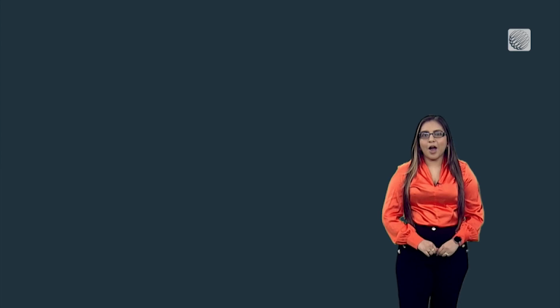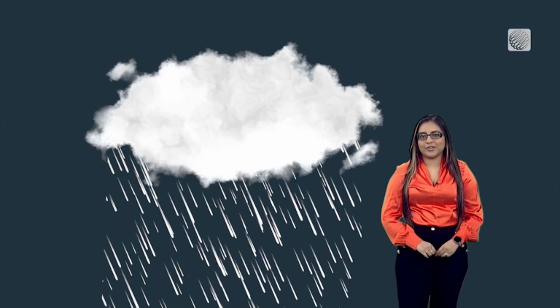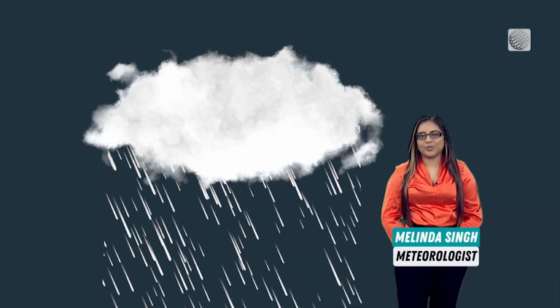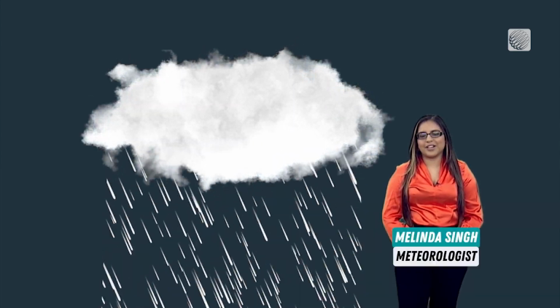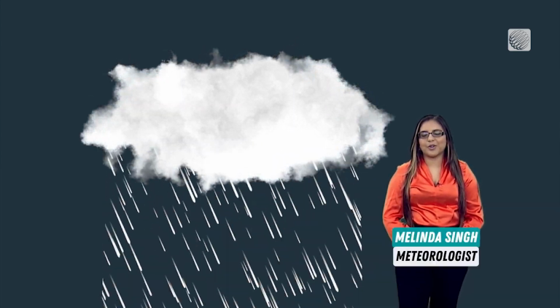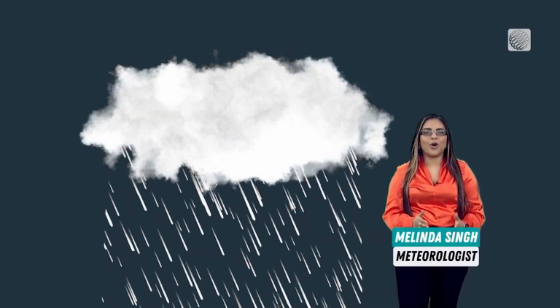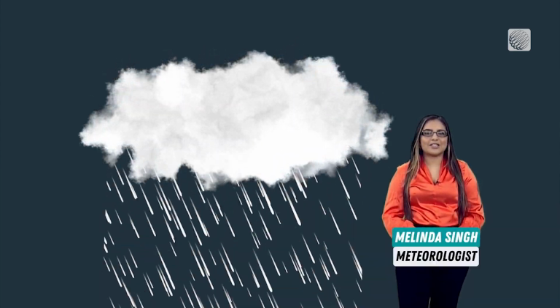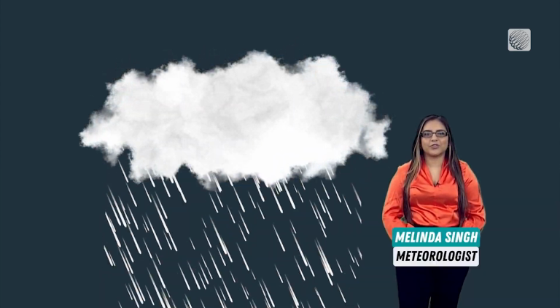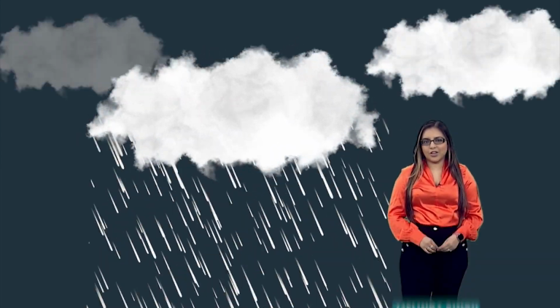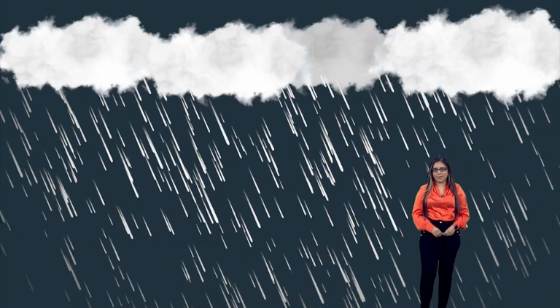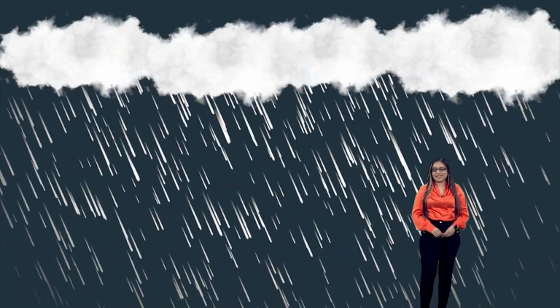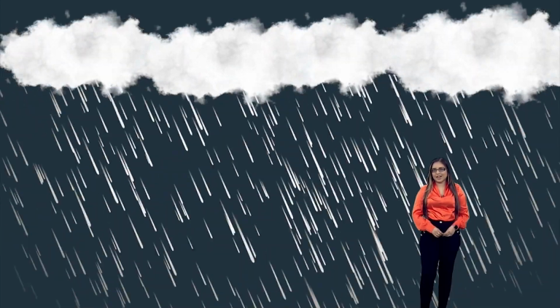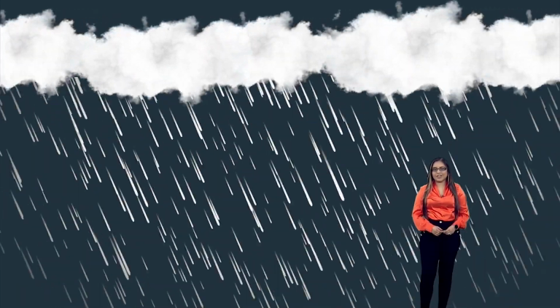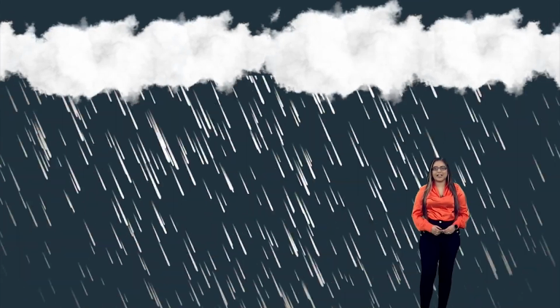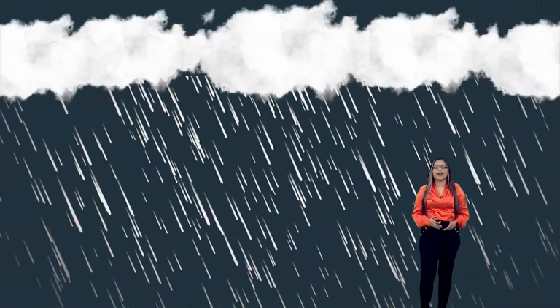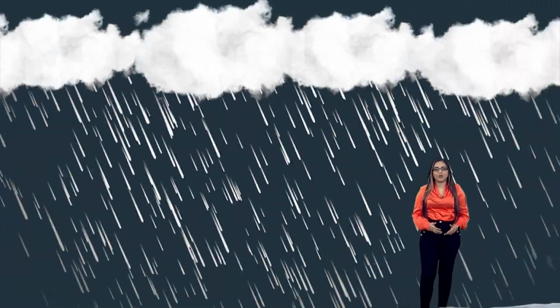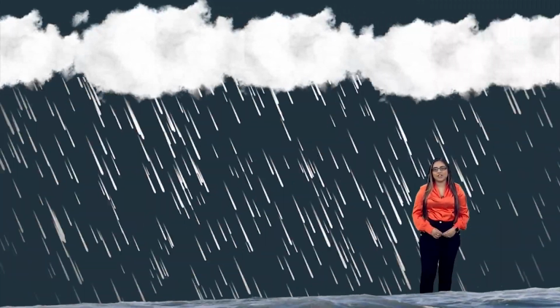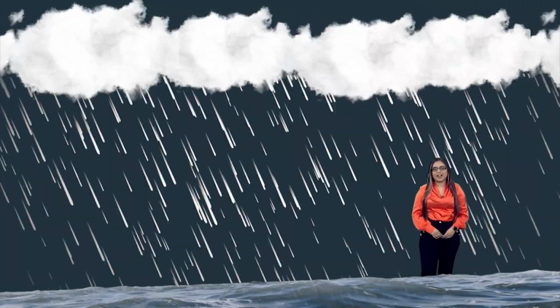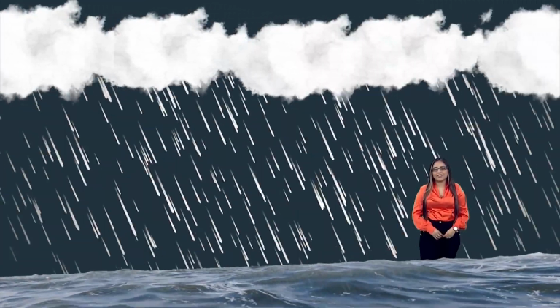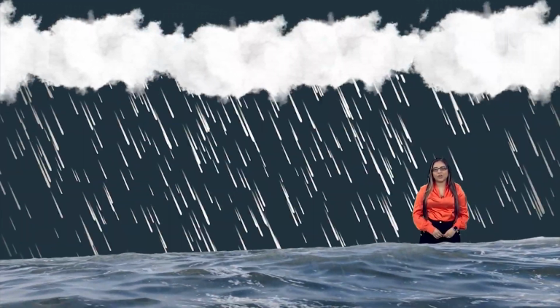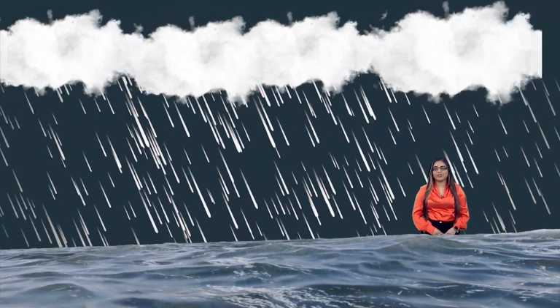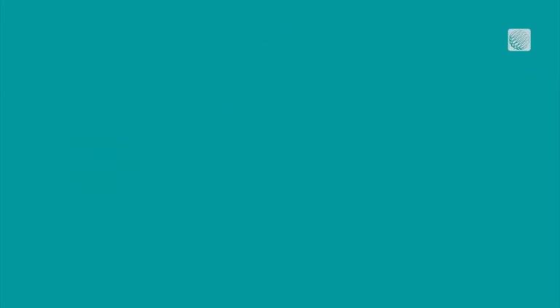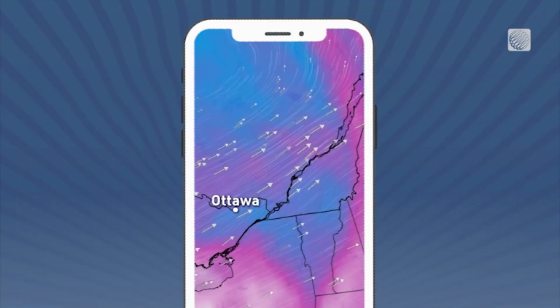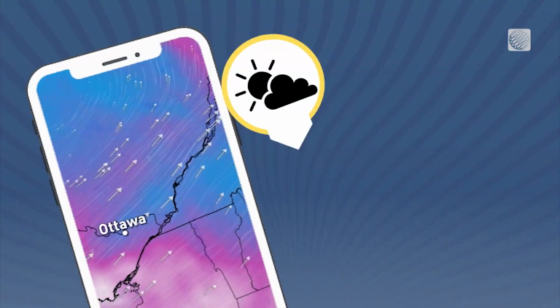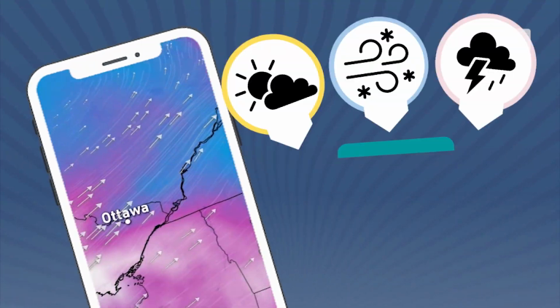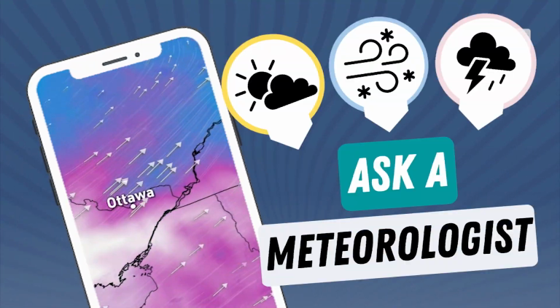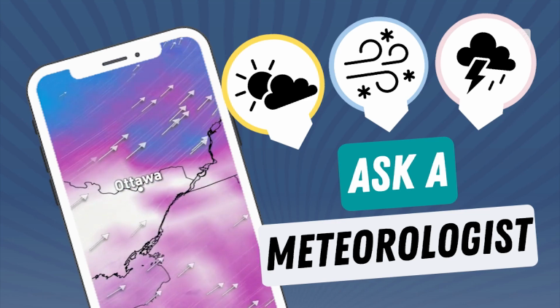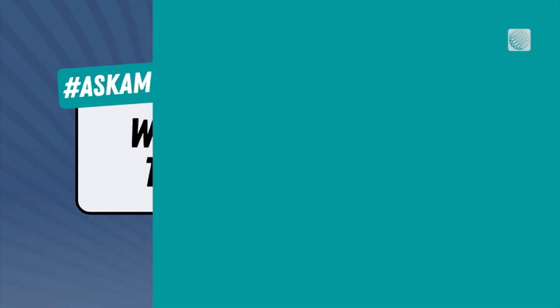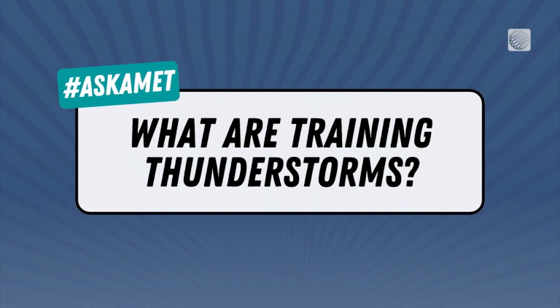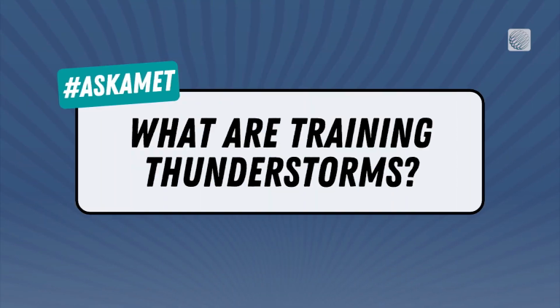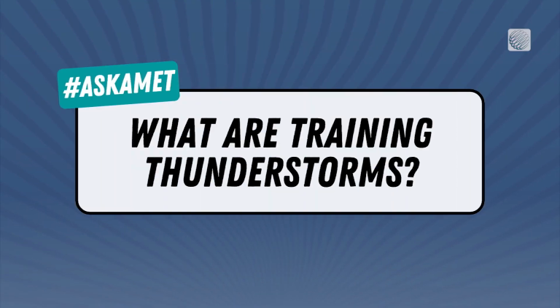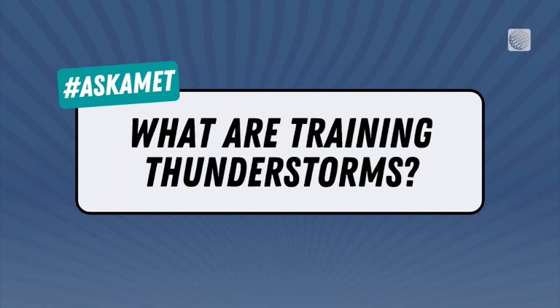Pop-up thunderstorms in the middle of summer don't always last for very long, but sometimes they can last for hours, turning an average storm into a flash flood. So, what are training thunderstorms?